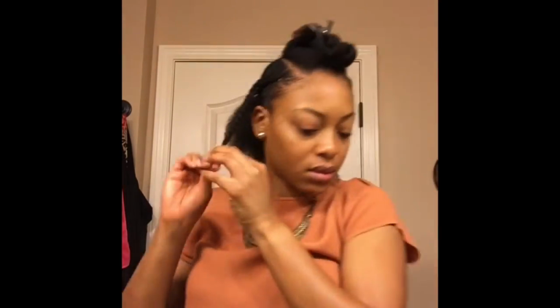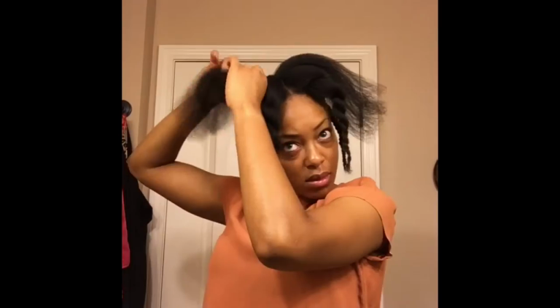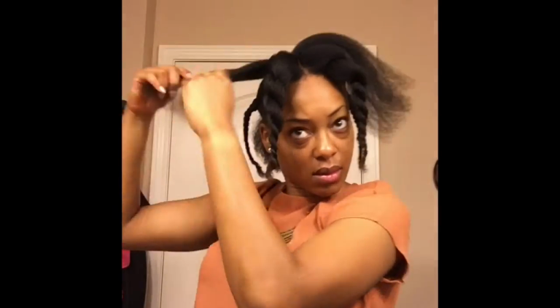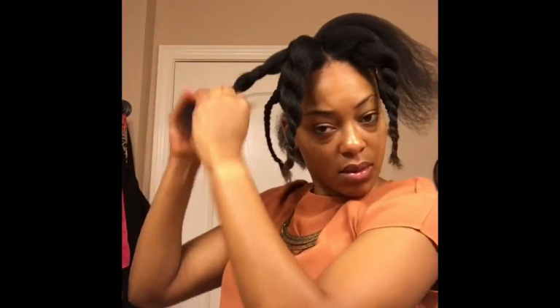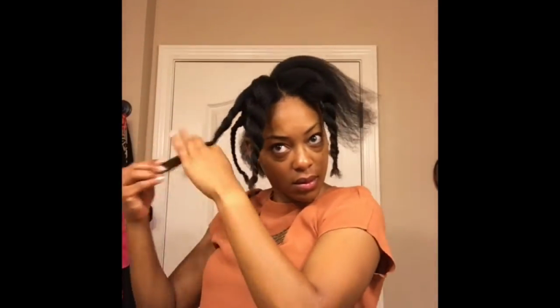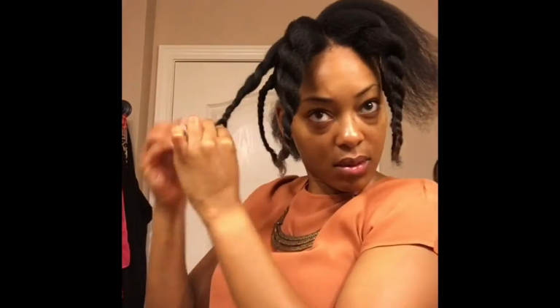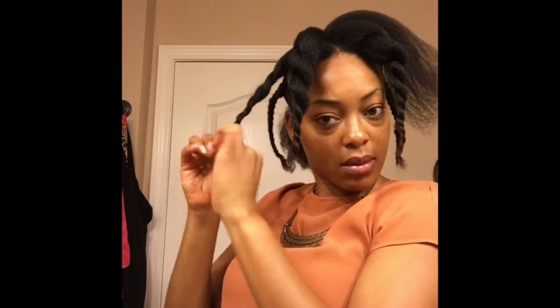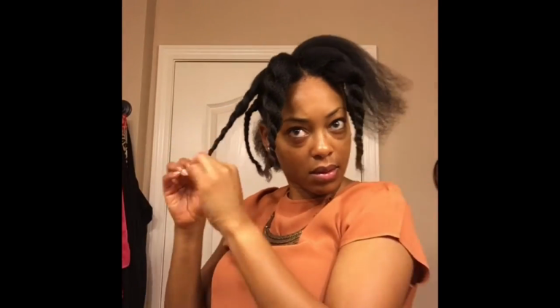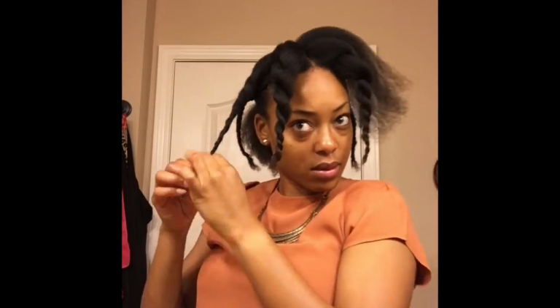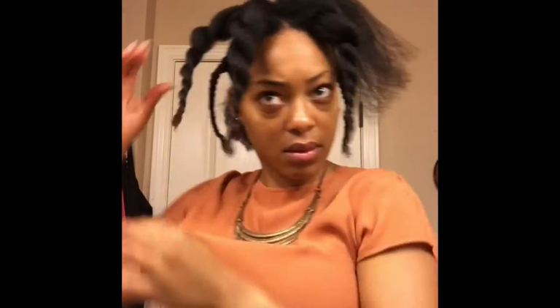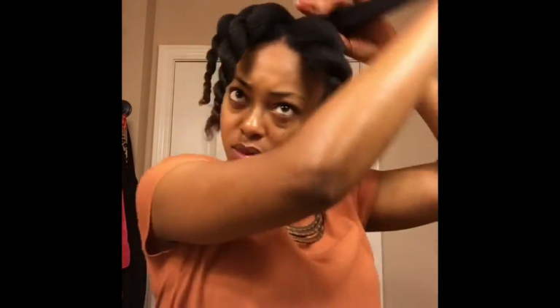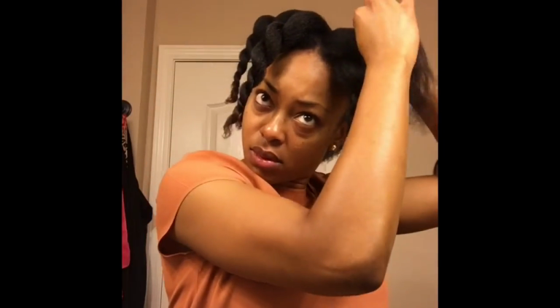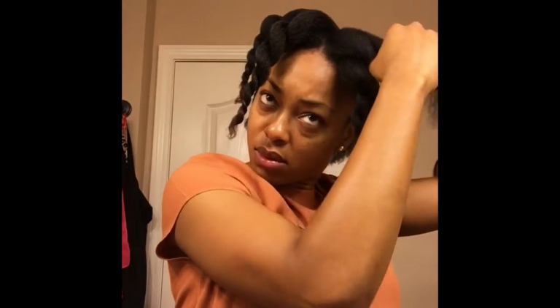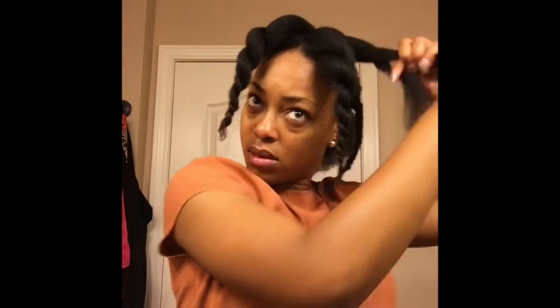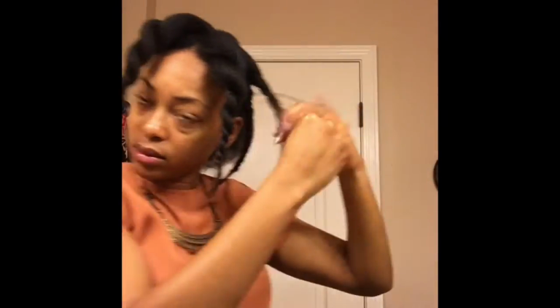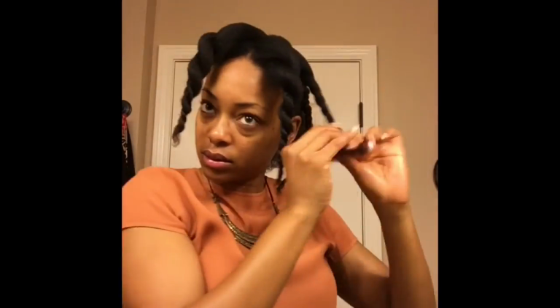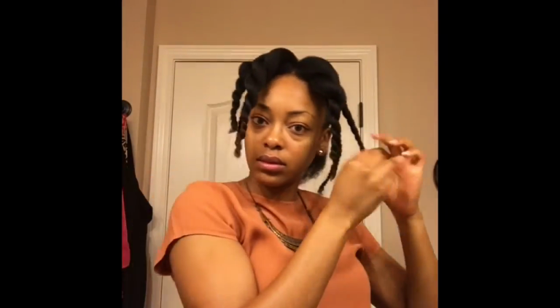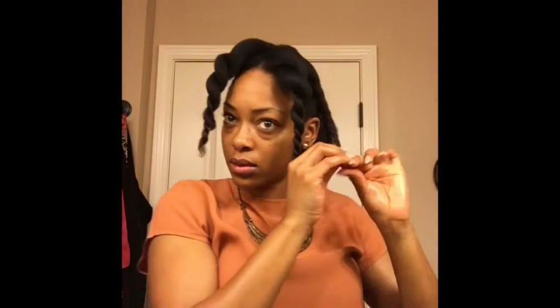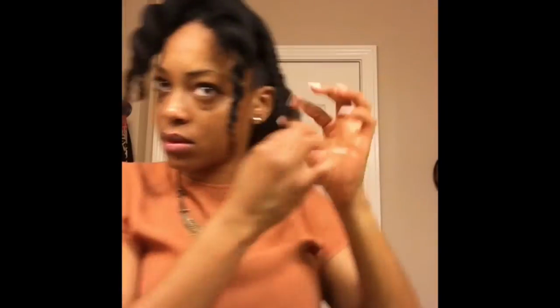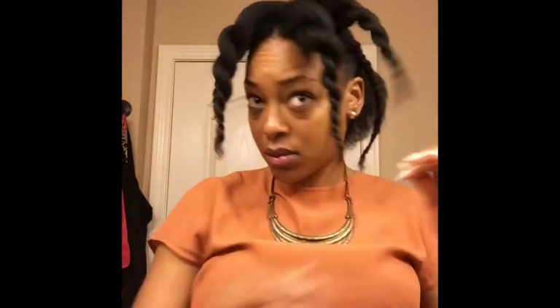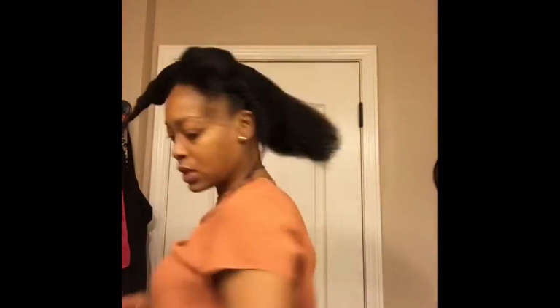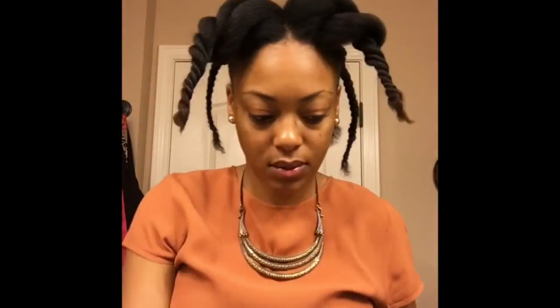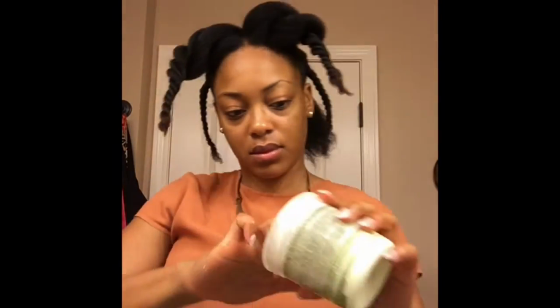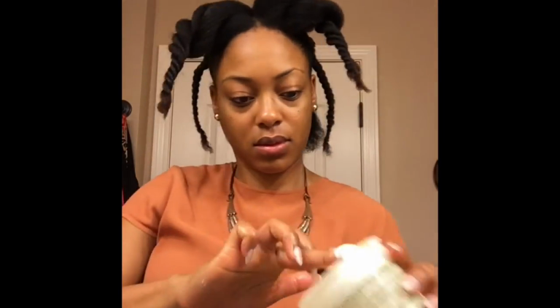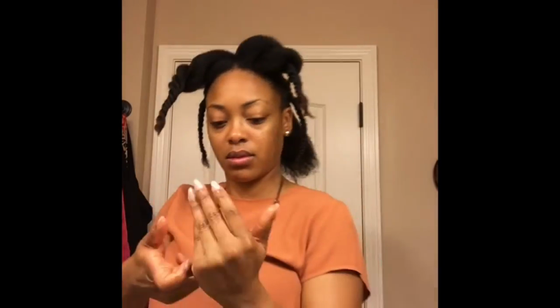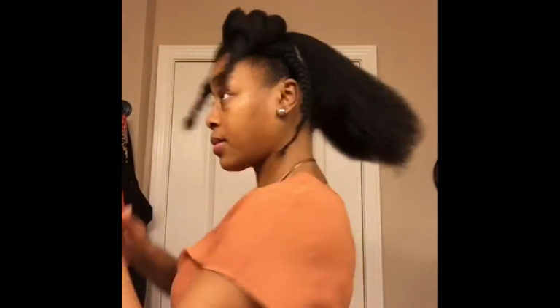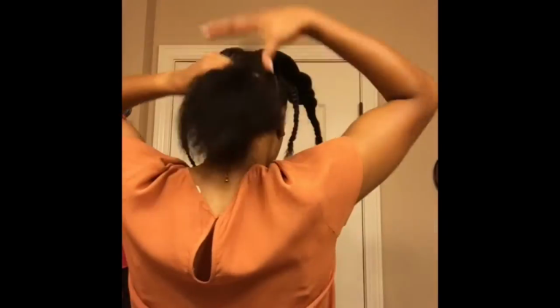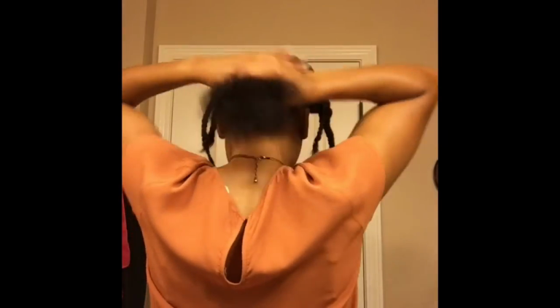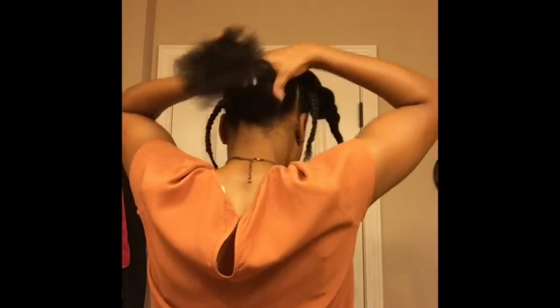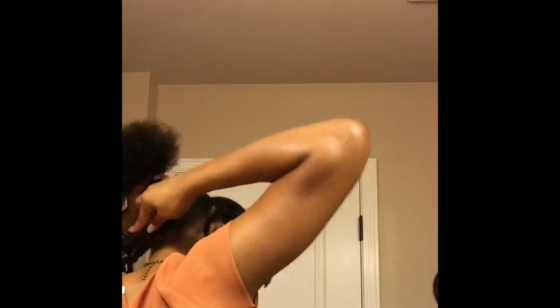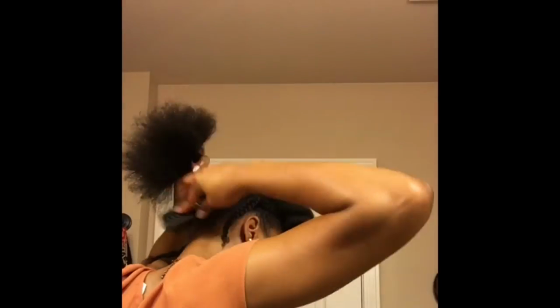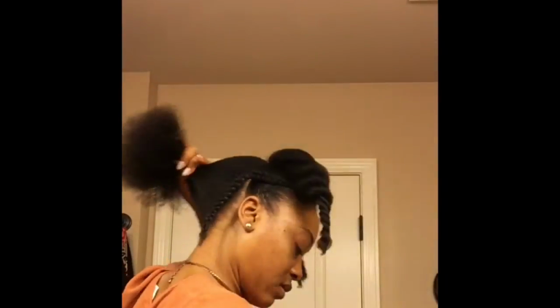Once I'm done braiding the sides of my head, I'm going to take the middle section and put it in four large two-strand twists. Now I'm going to take the back section and apply some Smooth and Whole pudding.